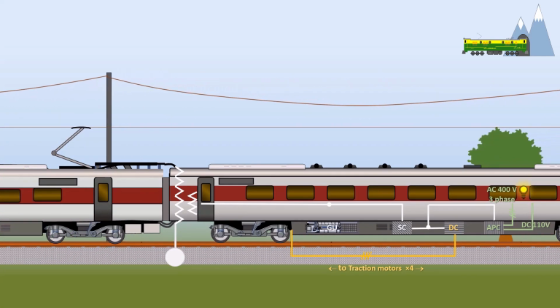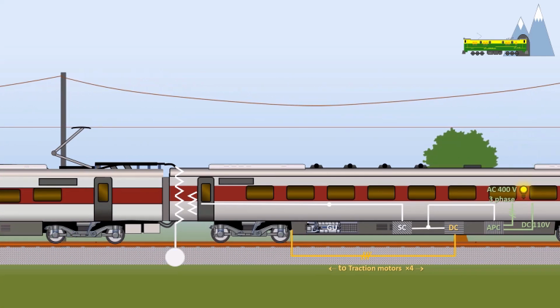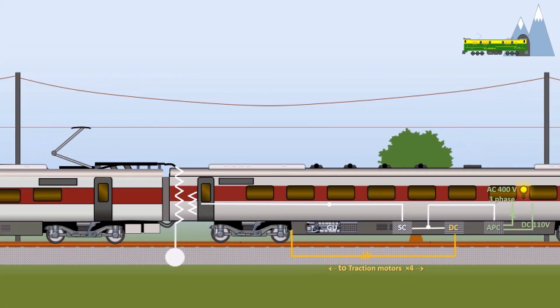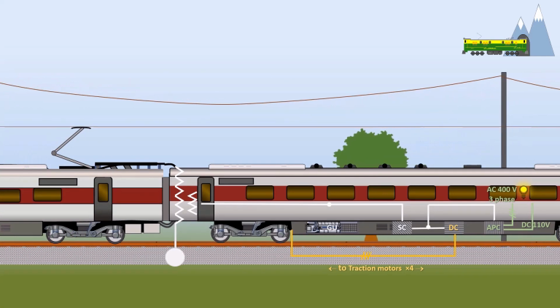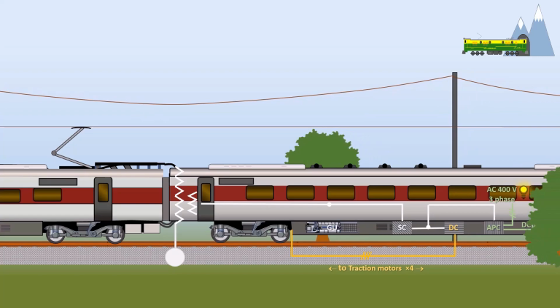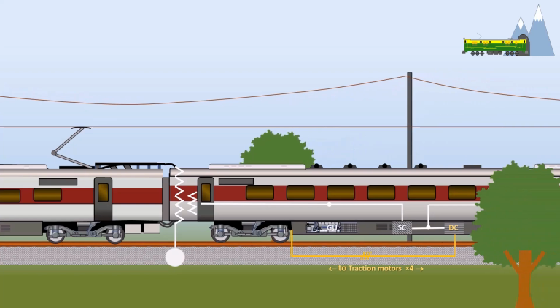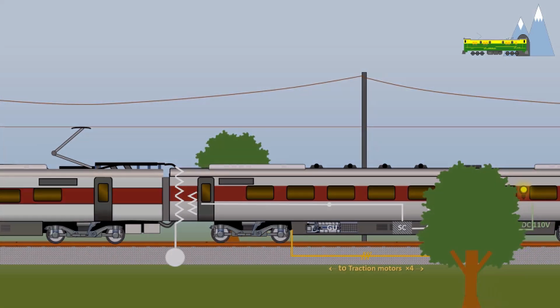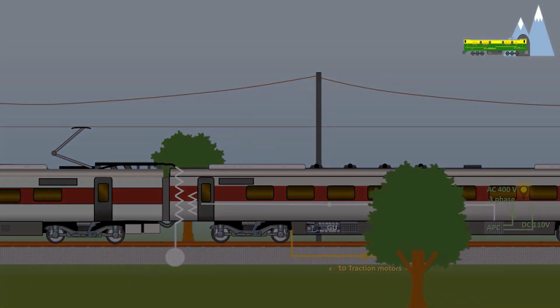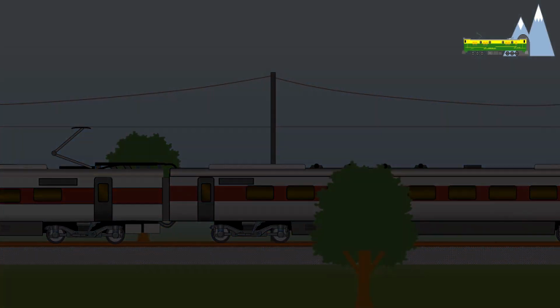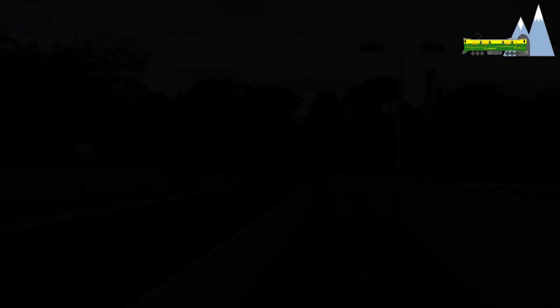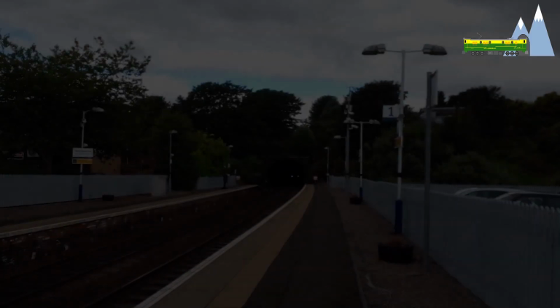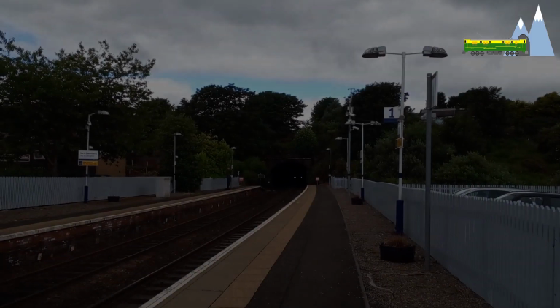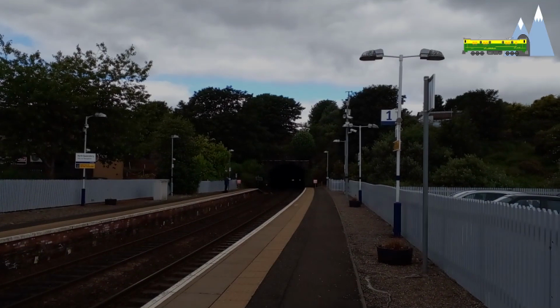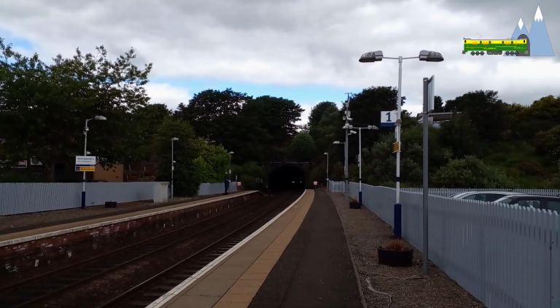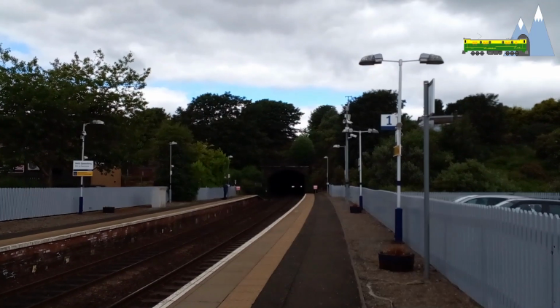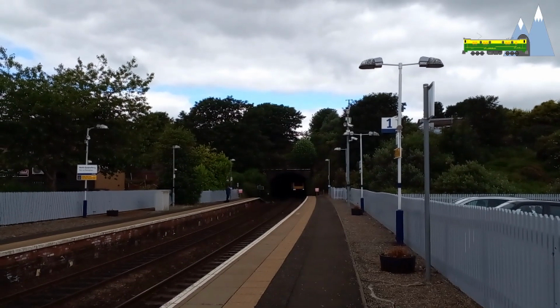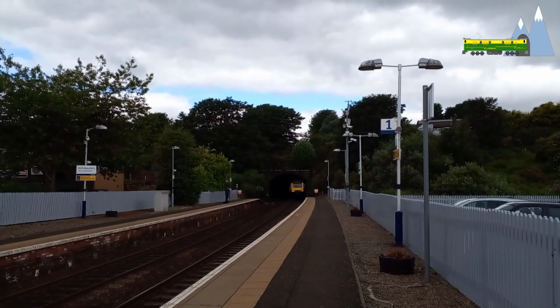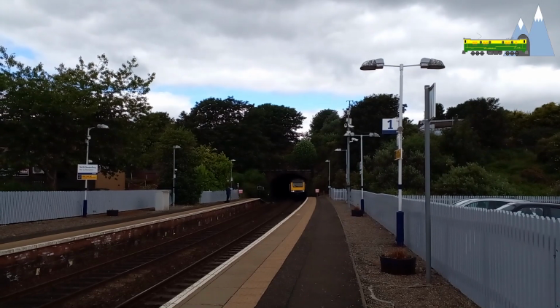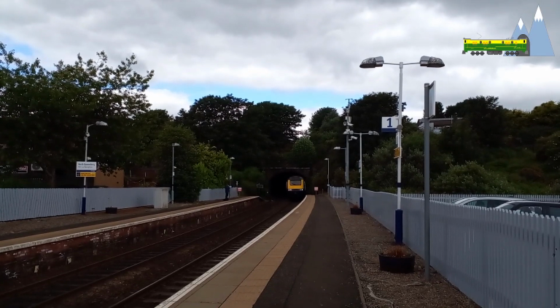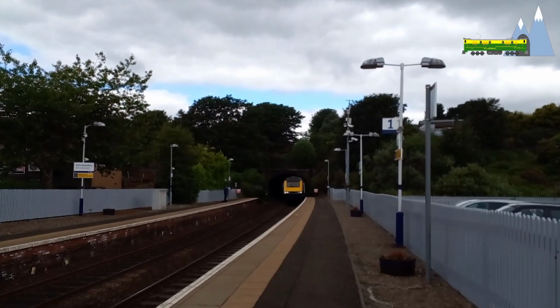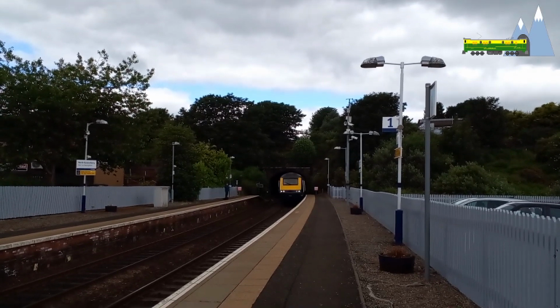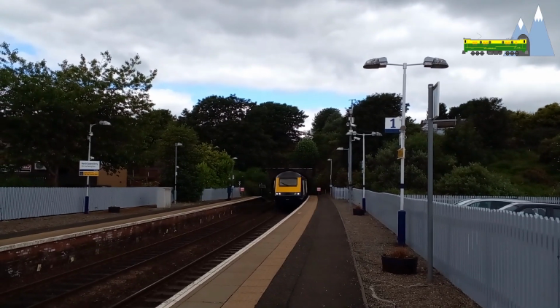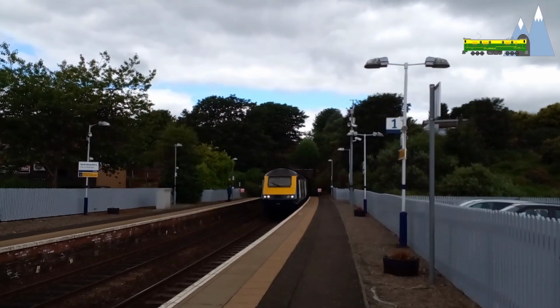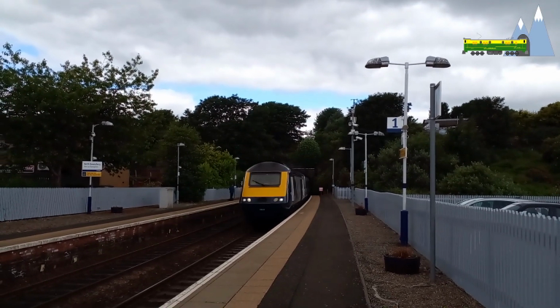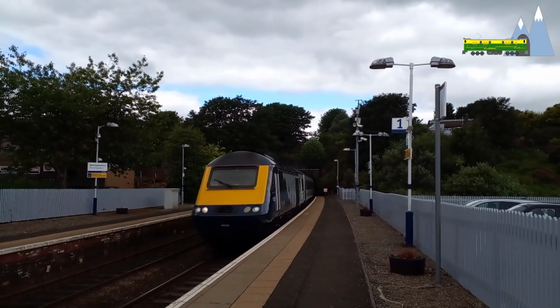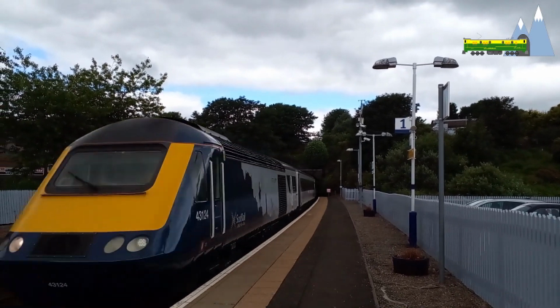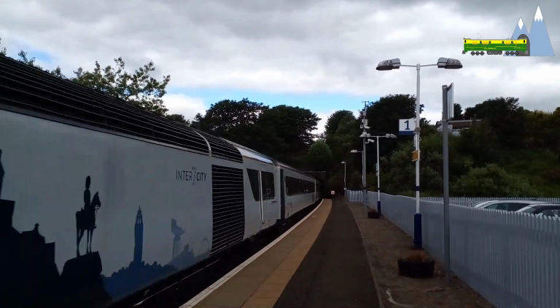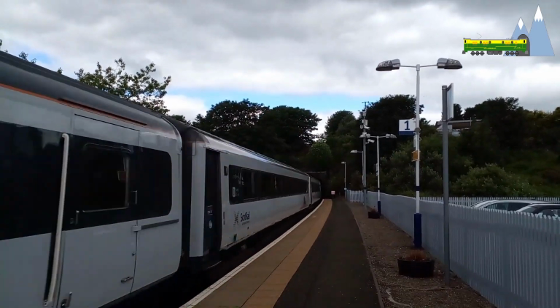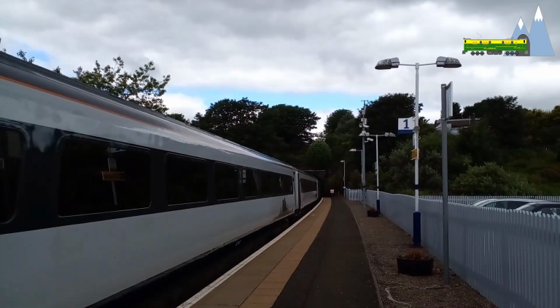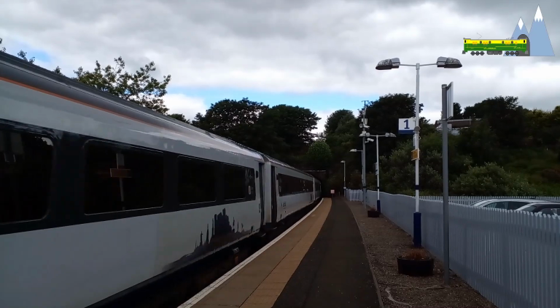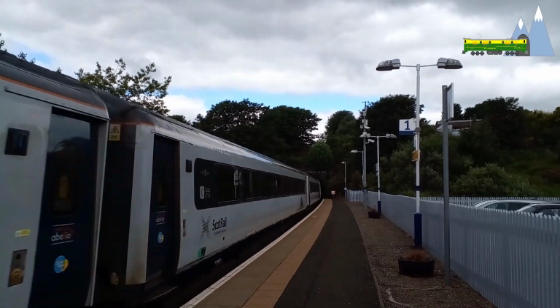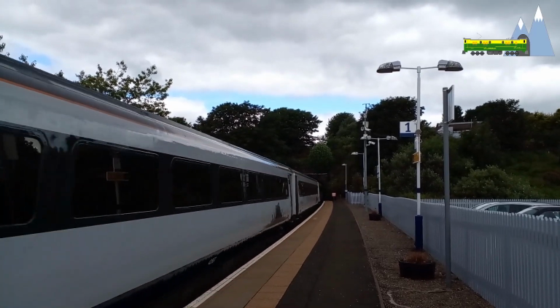Hotel load is provided through an auxiliary power converter. The trains were designed to replace the aging Class 125 high-speed trains and have an operational top speed of 125 miles per hour.